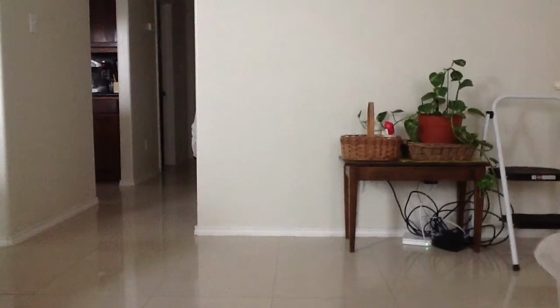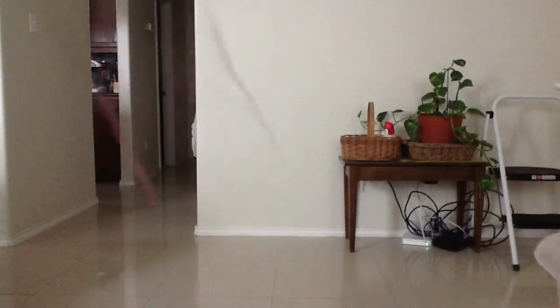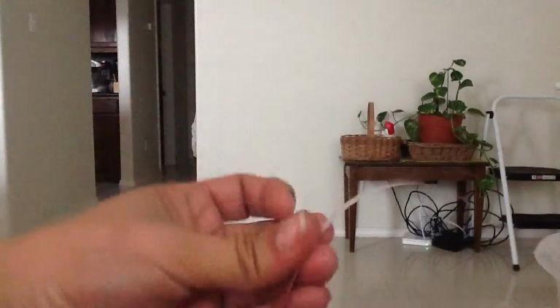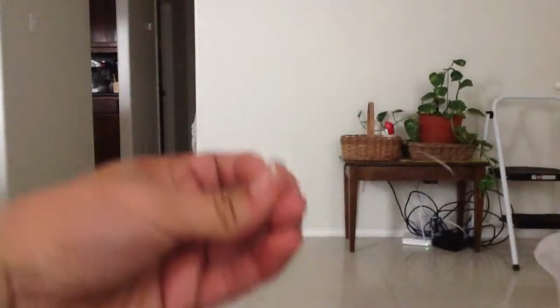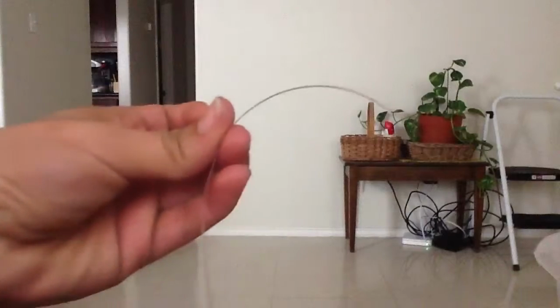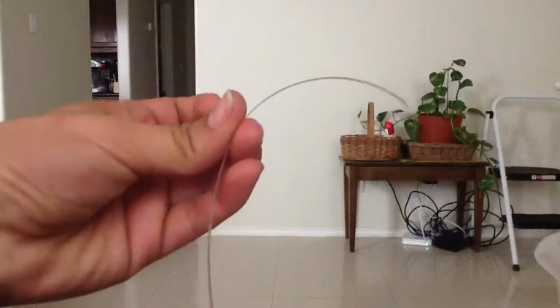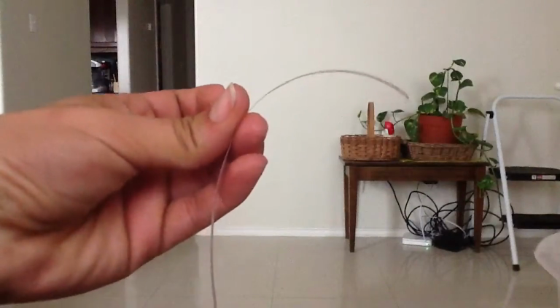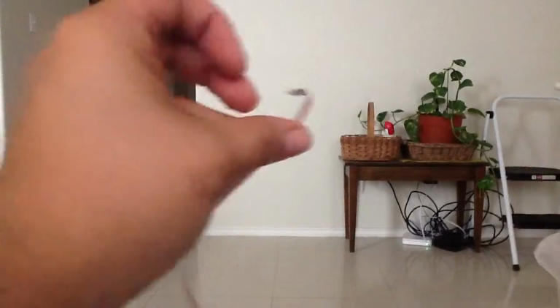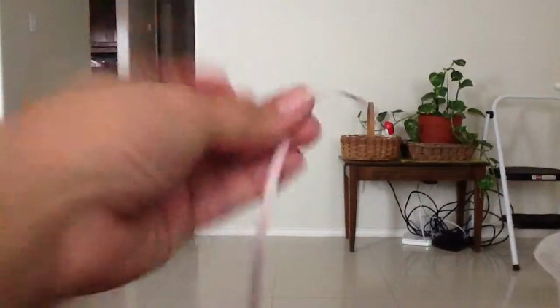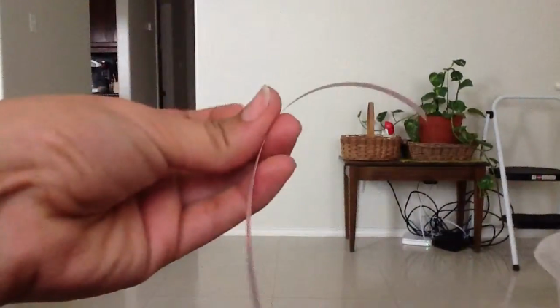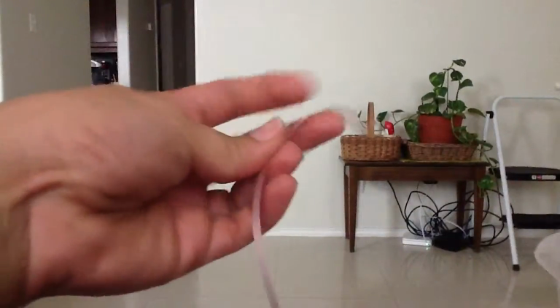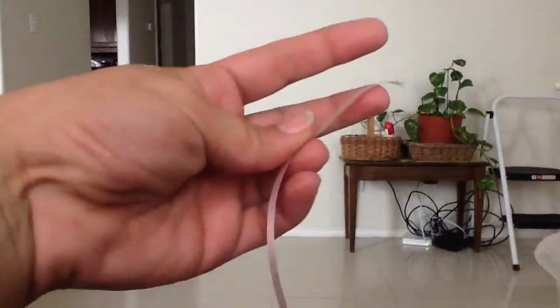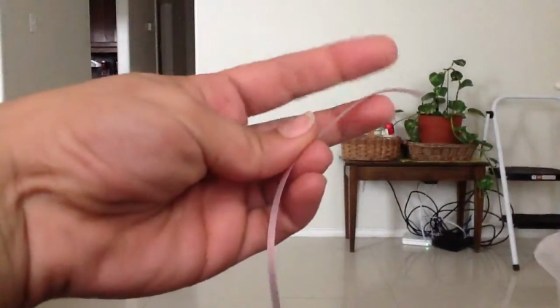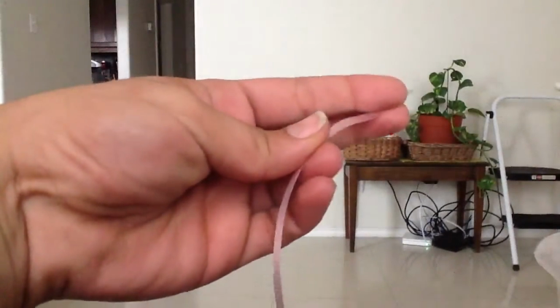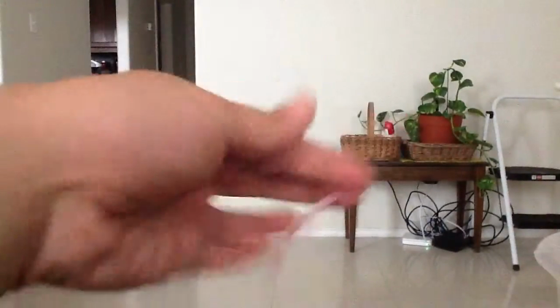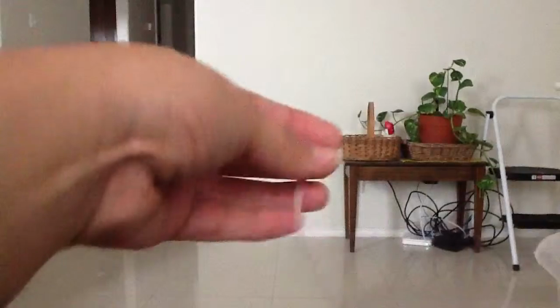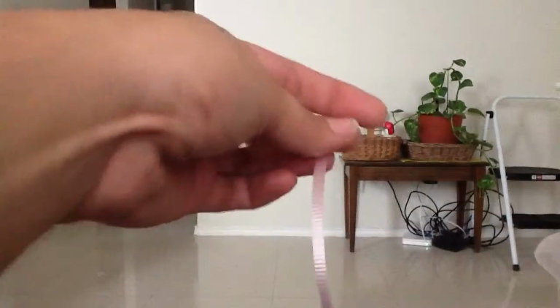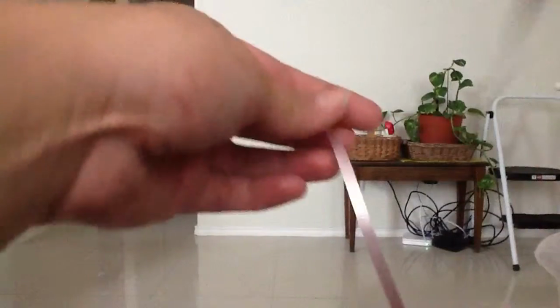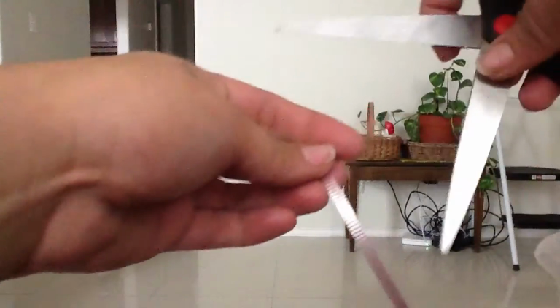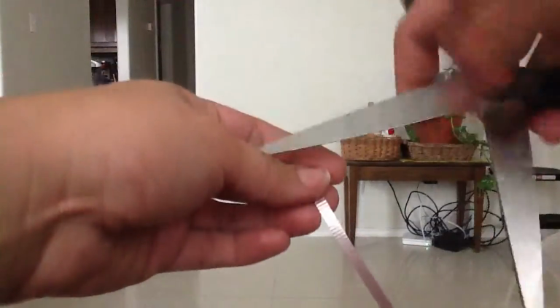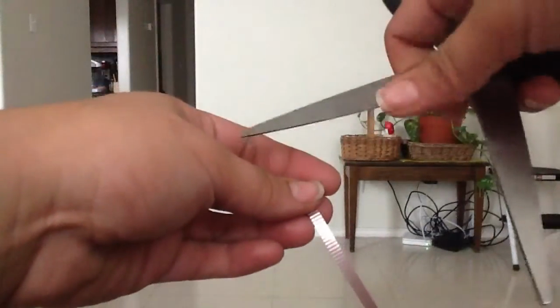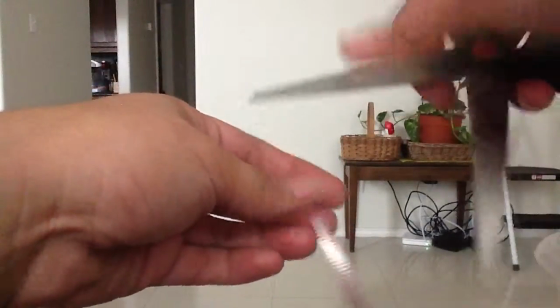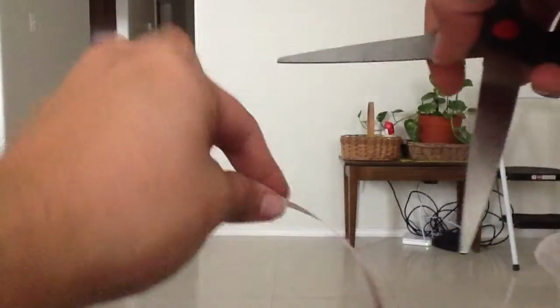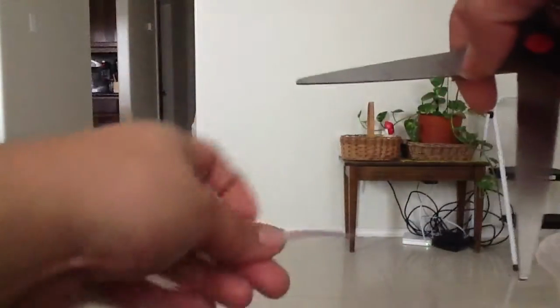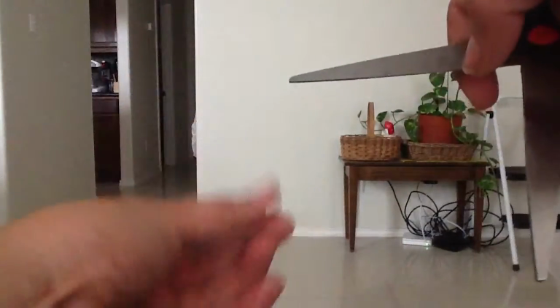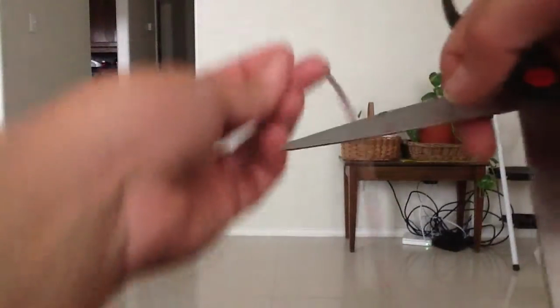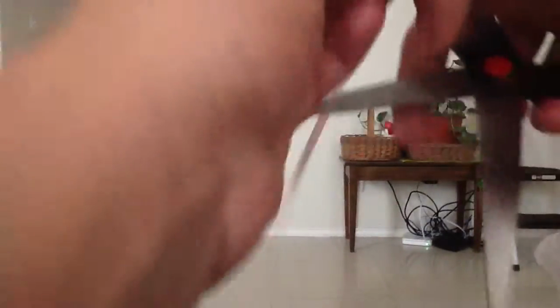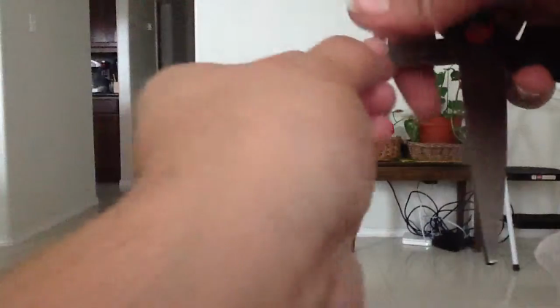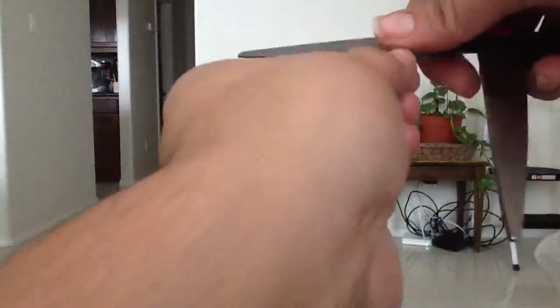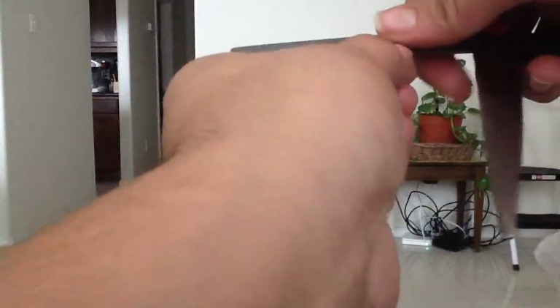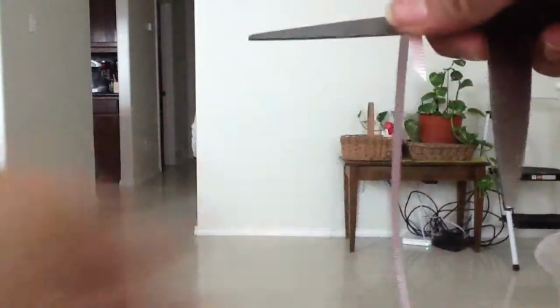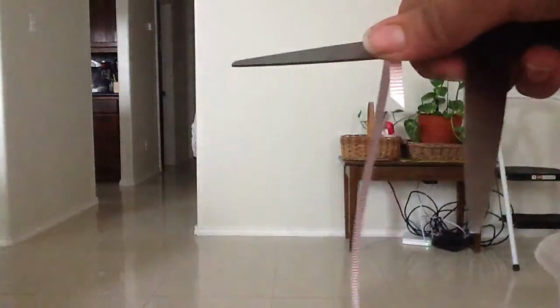So again, you grab your ribbon, your piece, and work with the underside here. Get the sharp side of your scissors — you're actually going to flip this around like that. Put your thumb down.